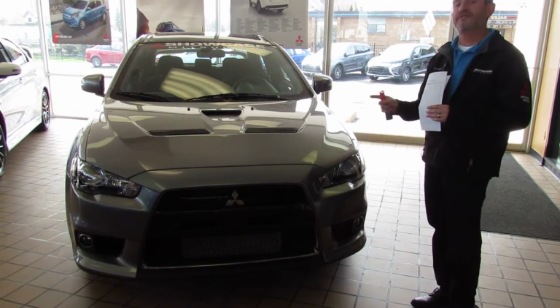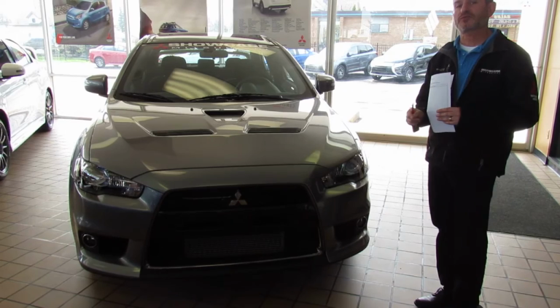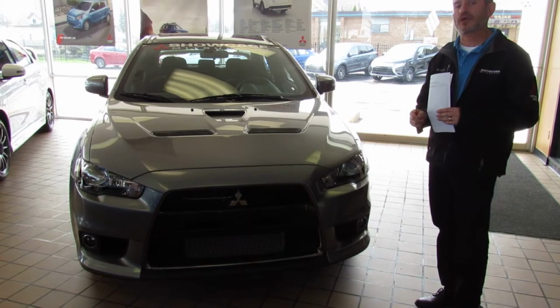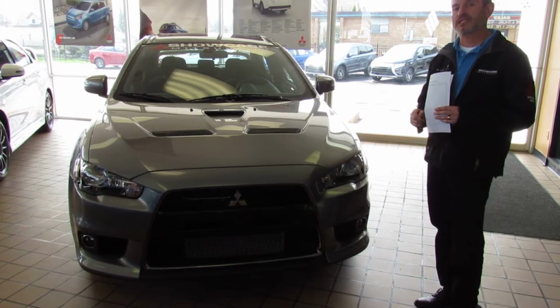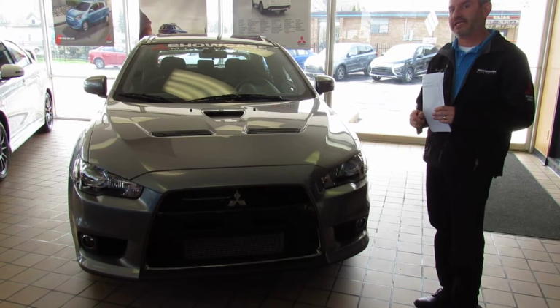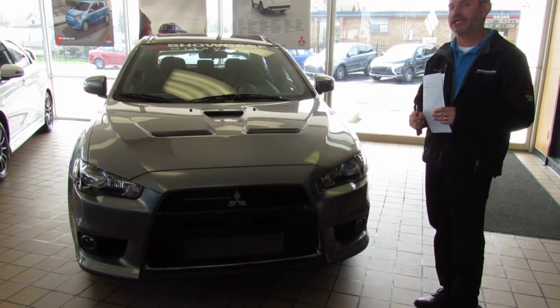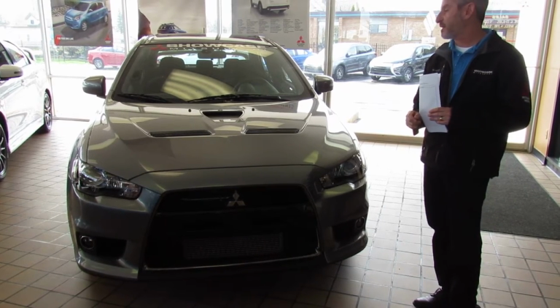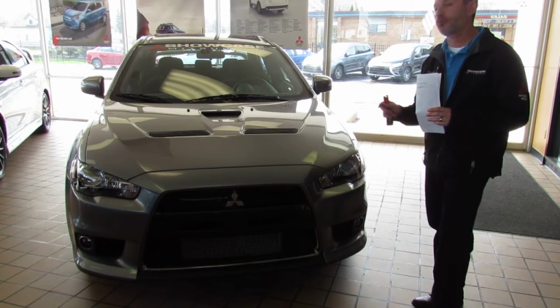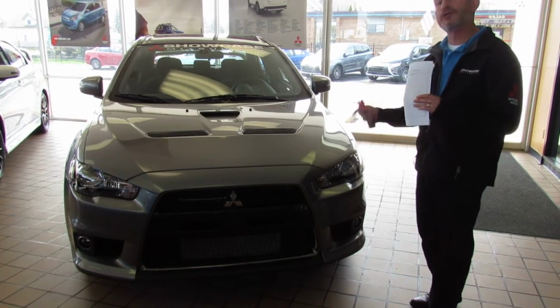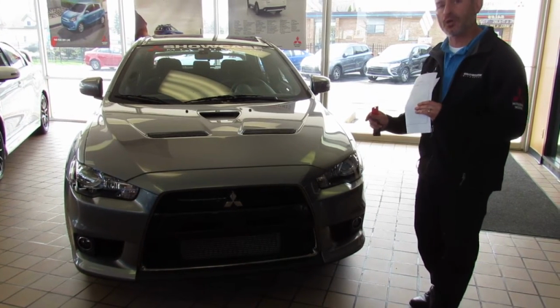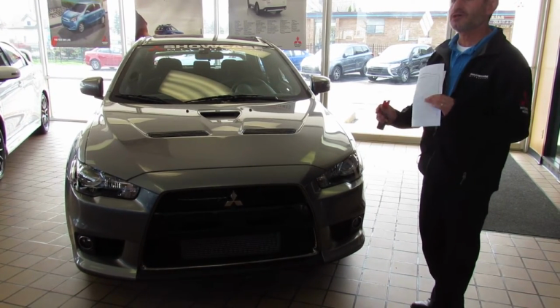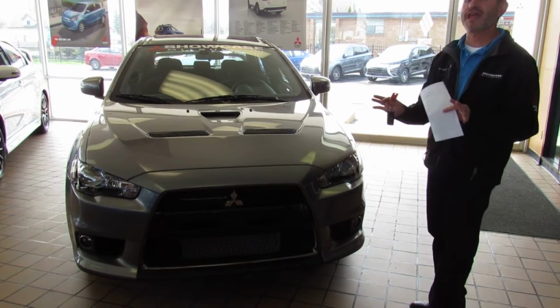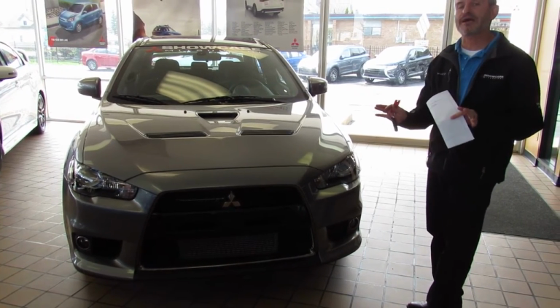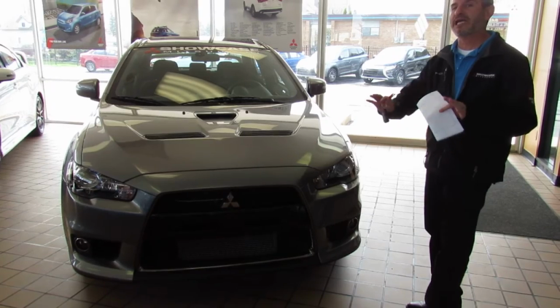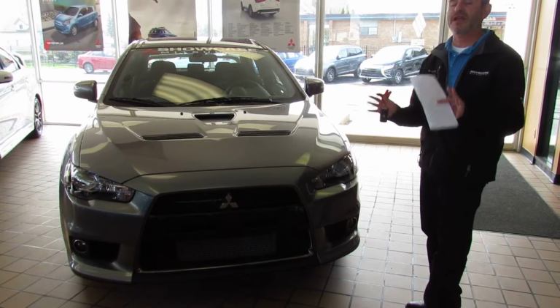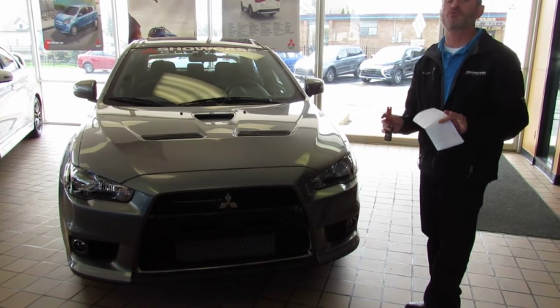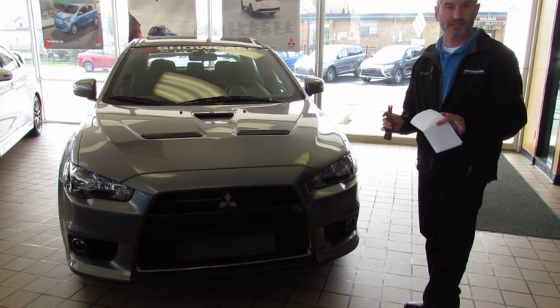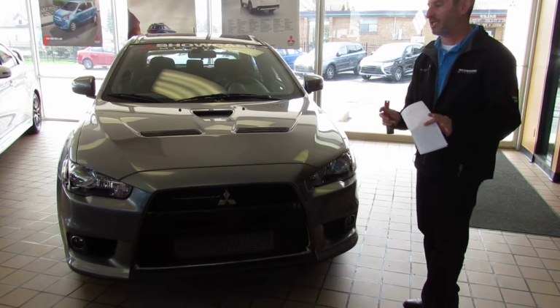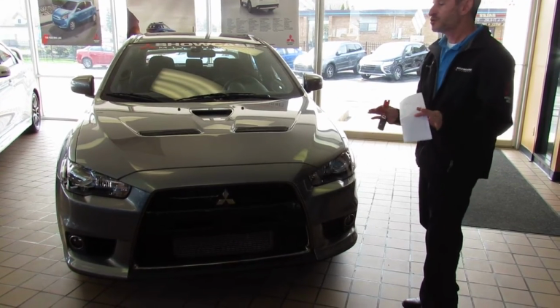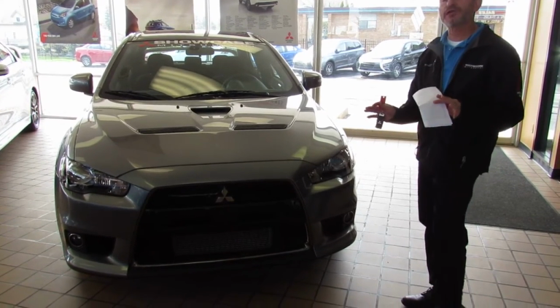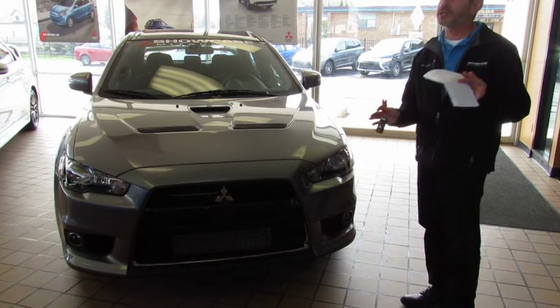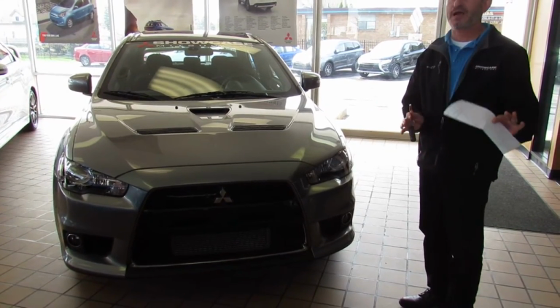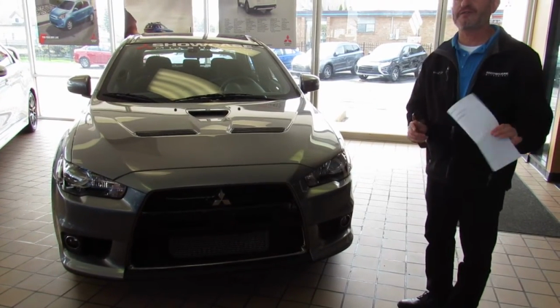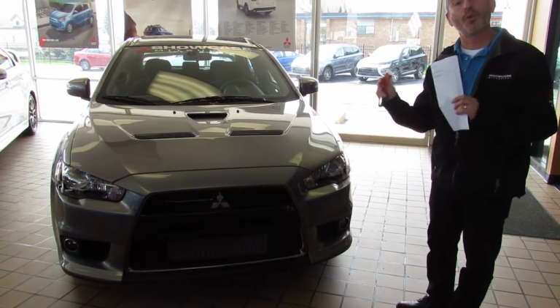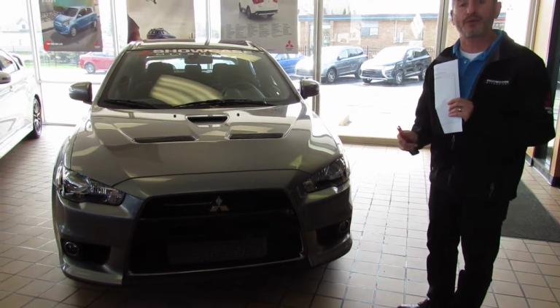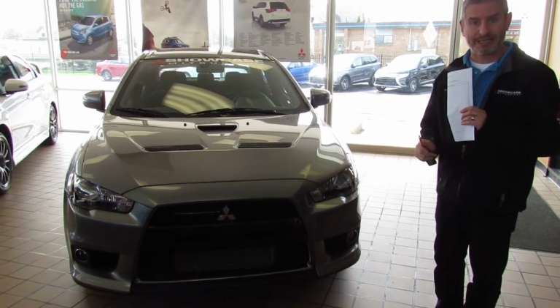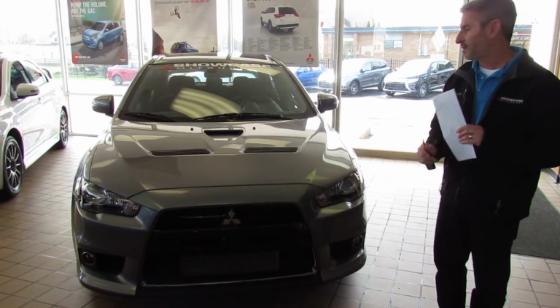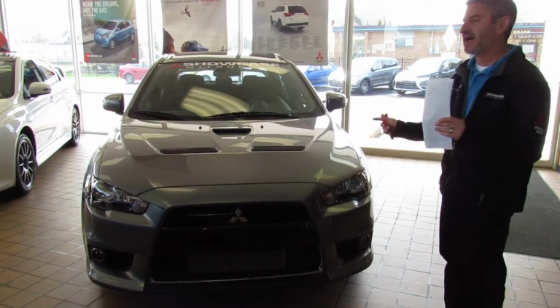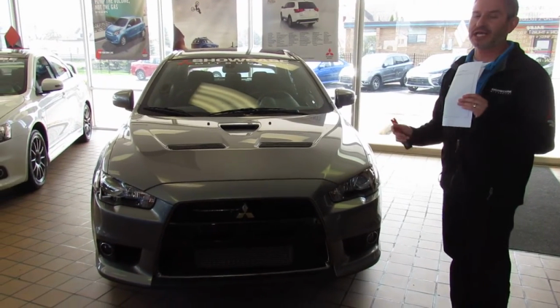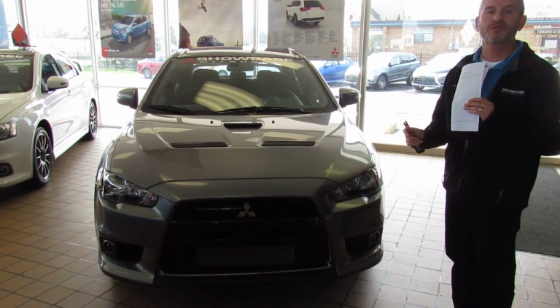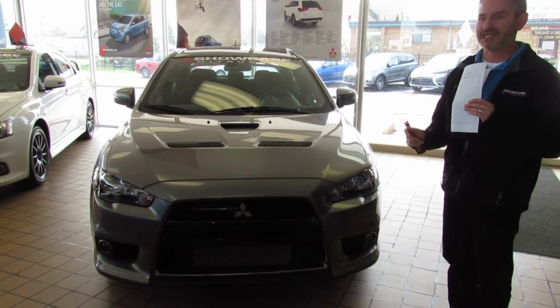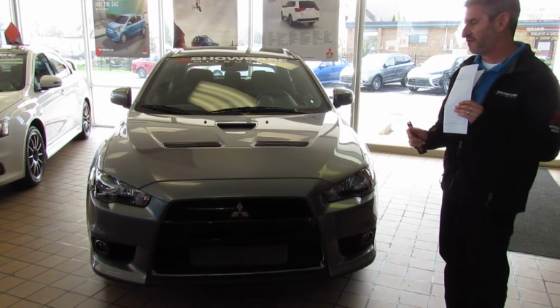Right after these cars were dropped off to us, they were immediately cleaned up and inspected and brought right here to the showroom, so they've never seen outside and they've never seen rain since they've been here. So if you're looking for one that's a great car to drive, or you want to buy one to collect, I've got the nicest ones you could possibly find.